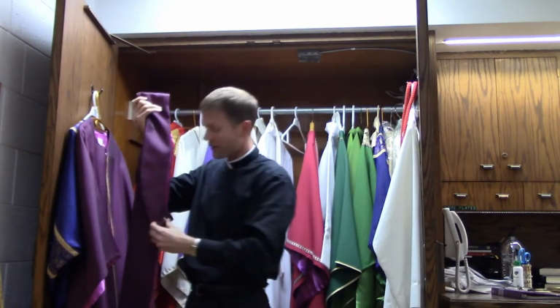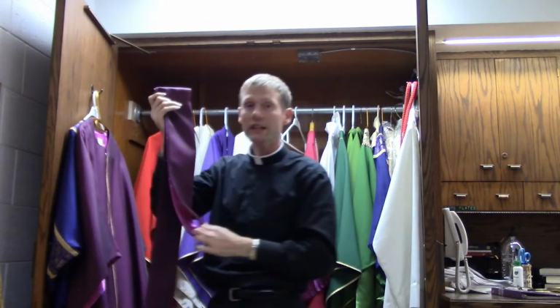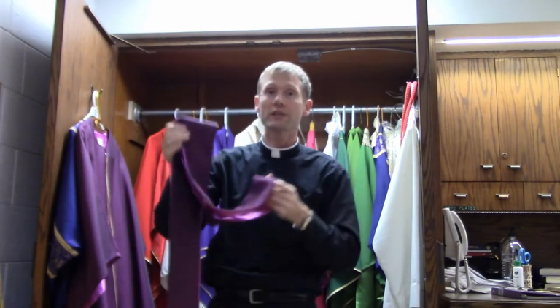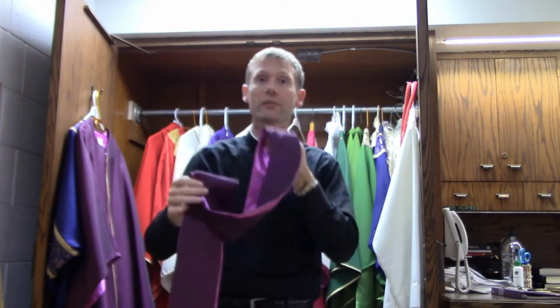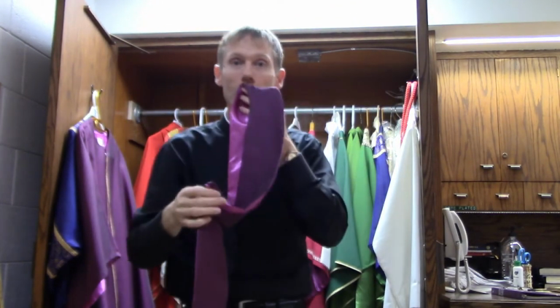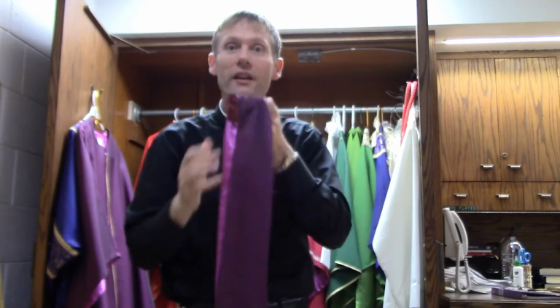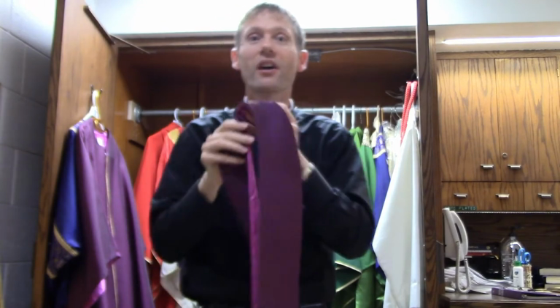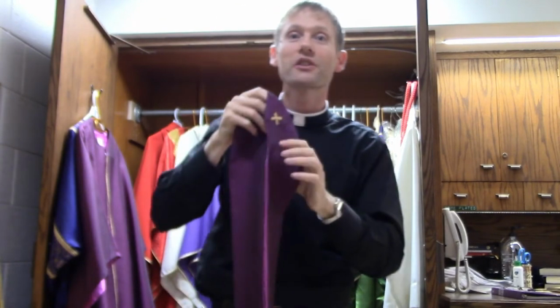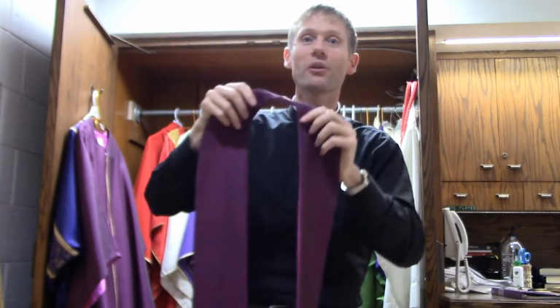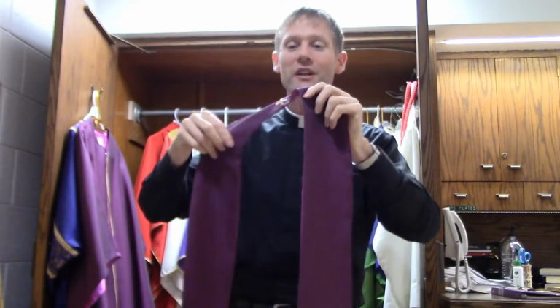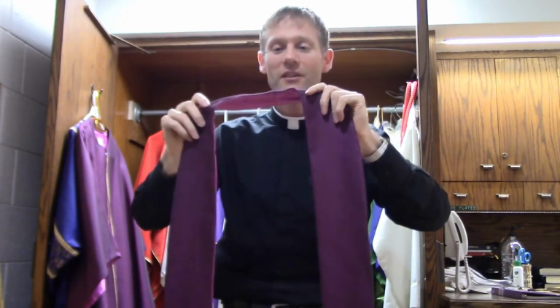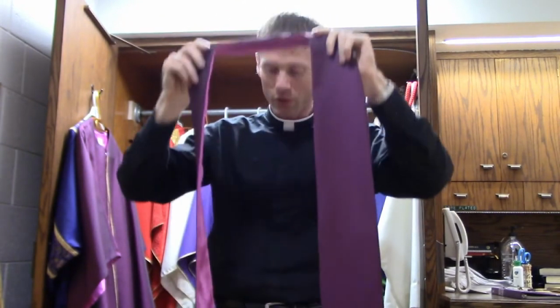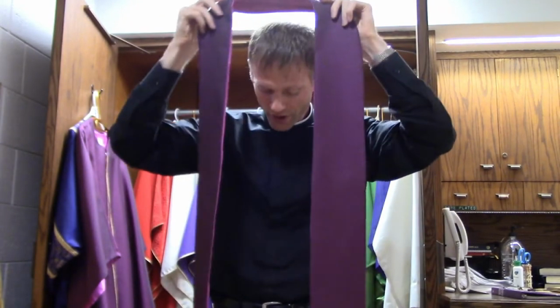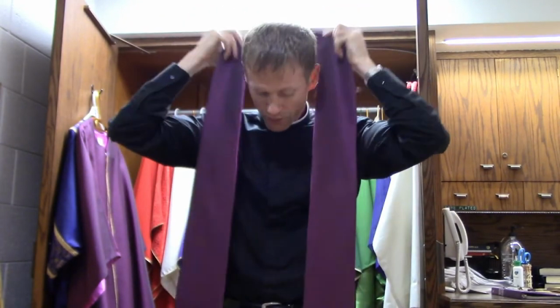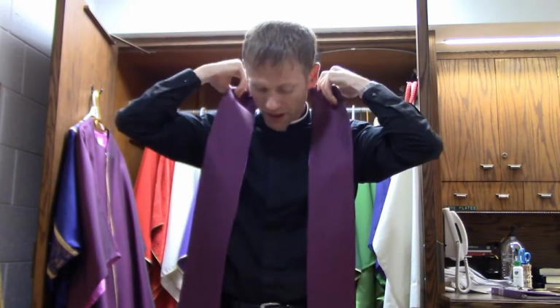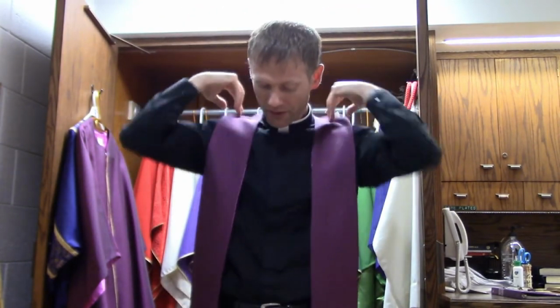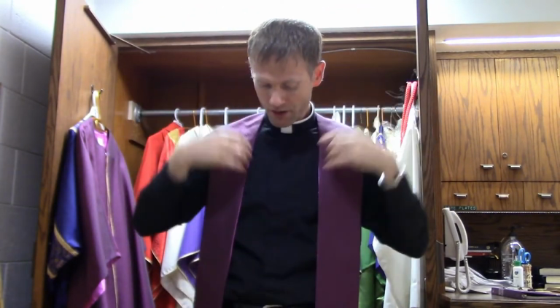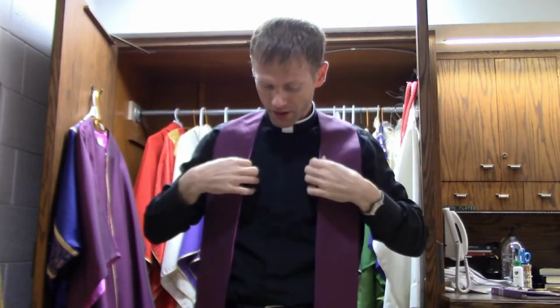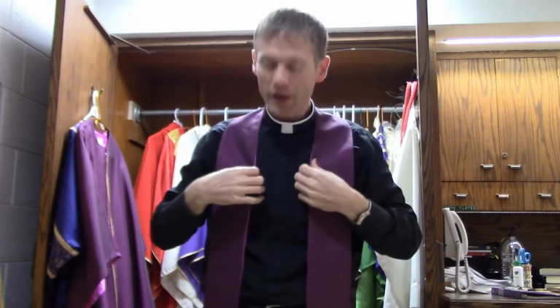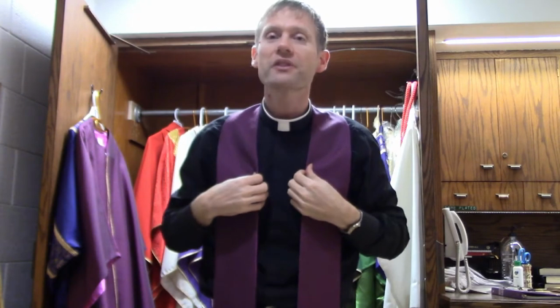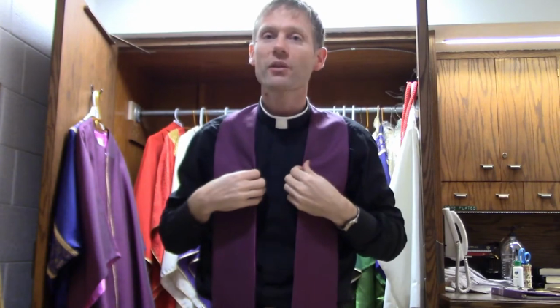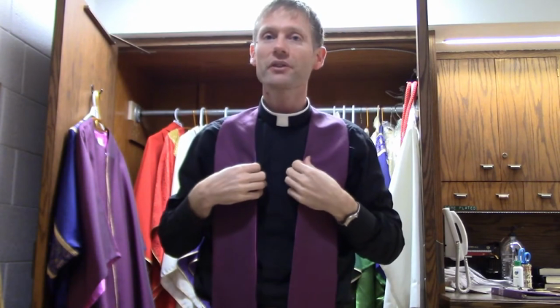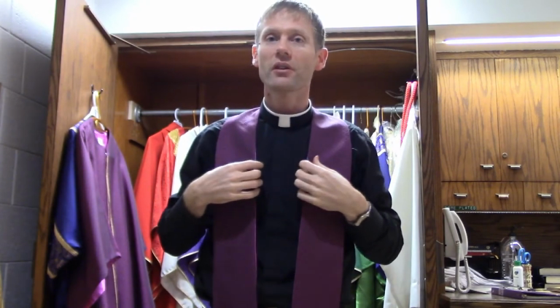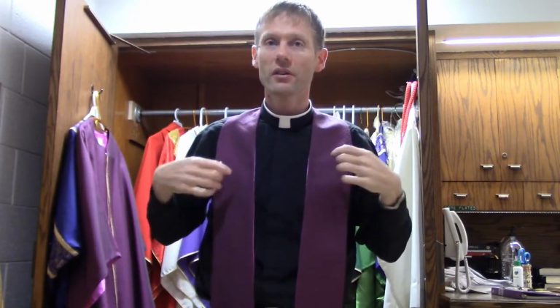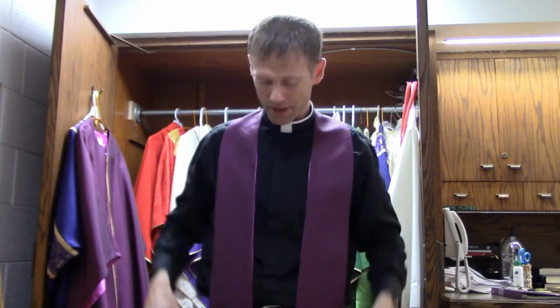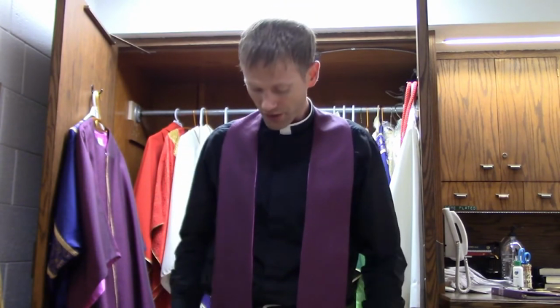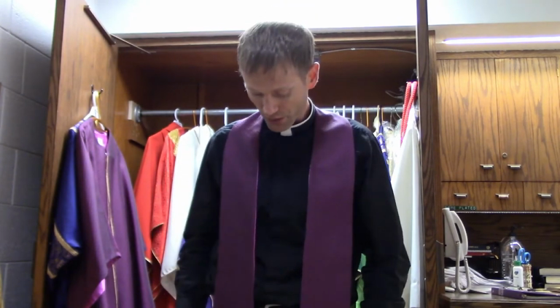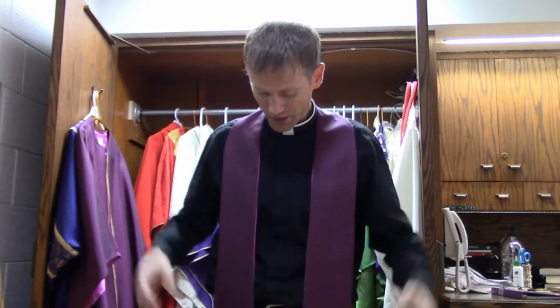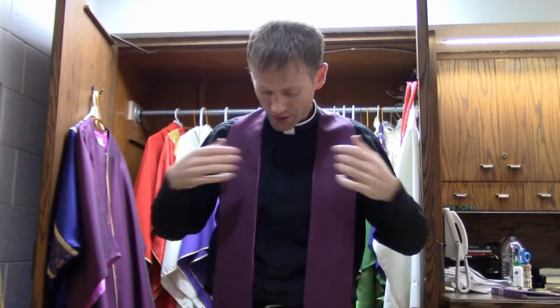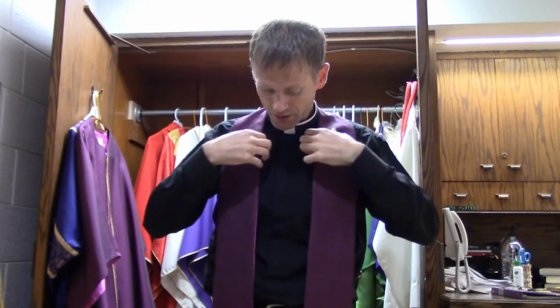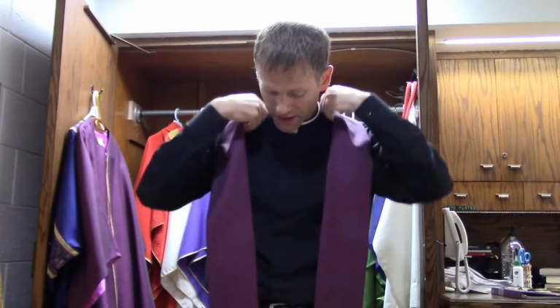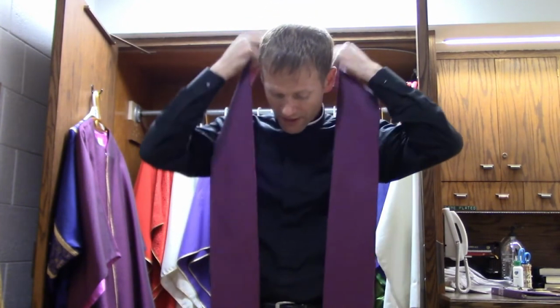The next vestment is called a stole. You should kiss it before we put it on and when we take it off, and it represents the priesthood. Let's see how this stole lays down like that.